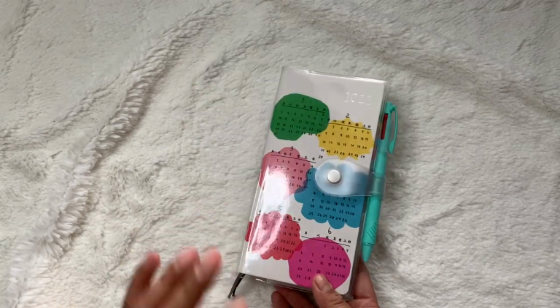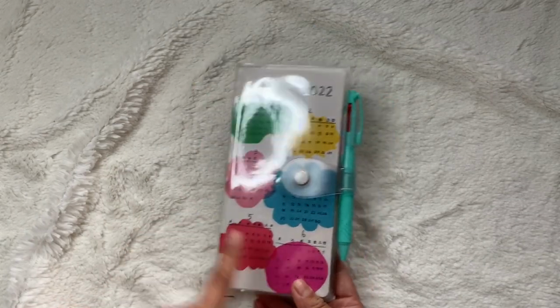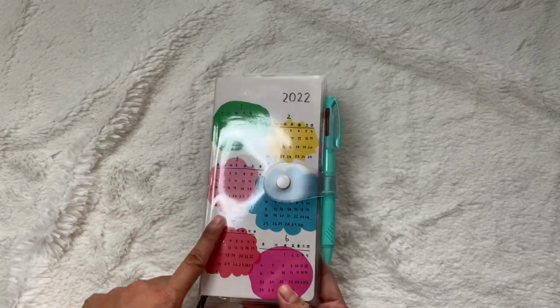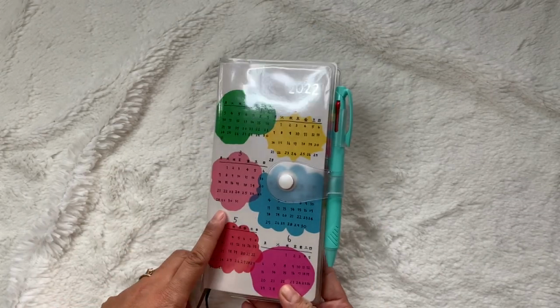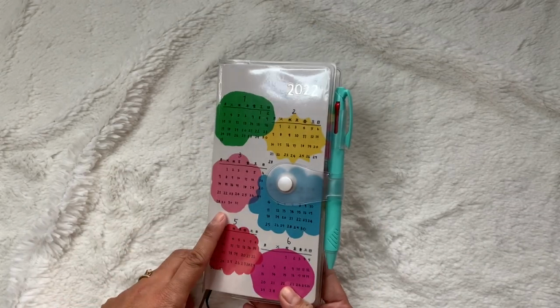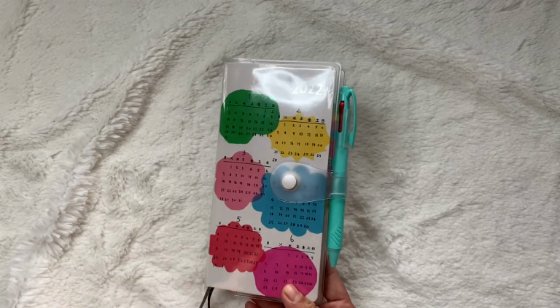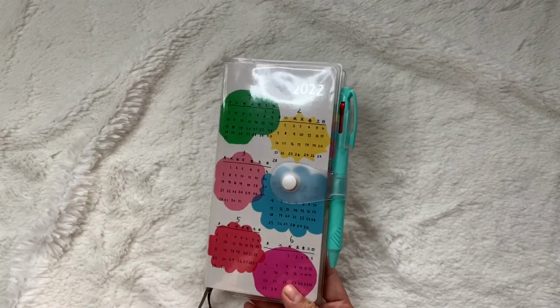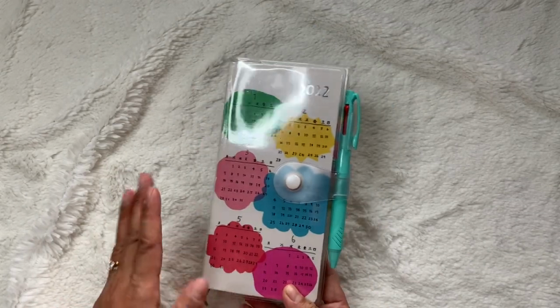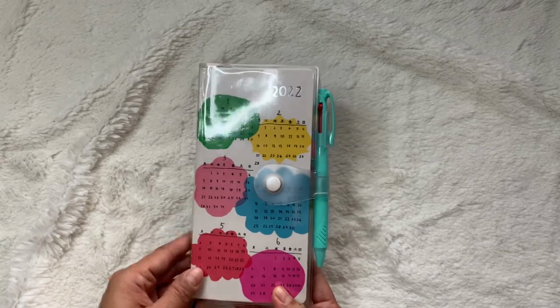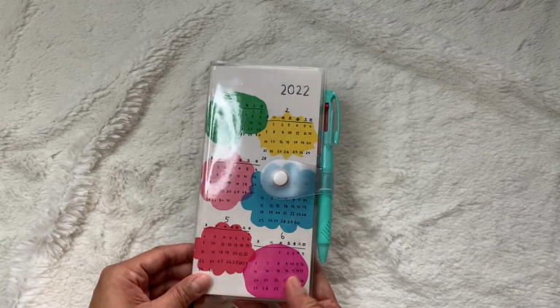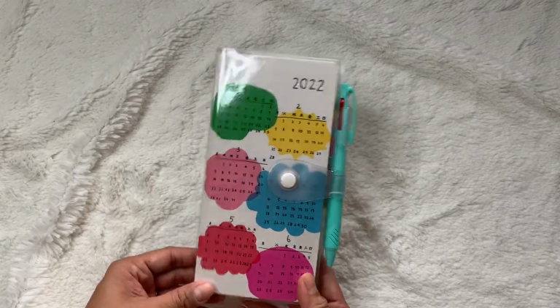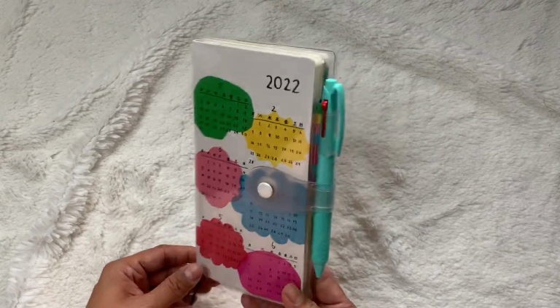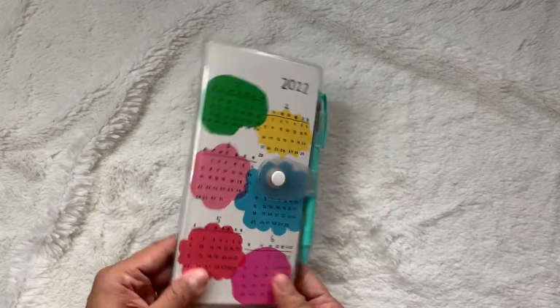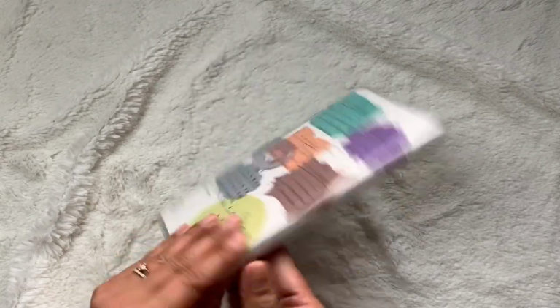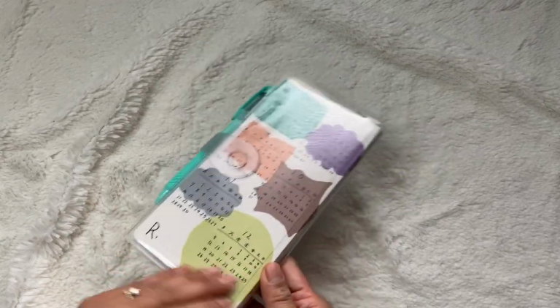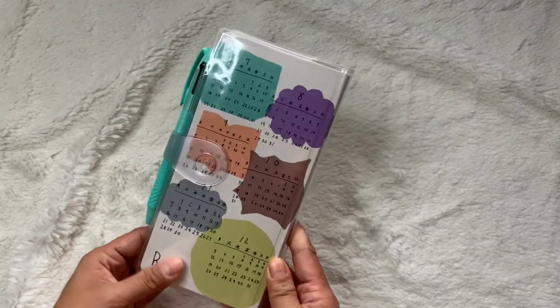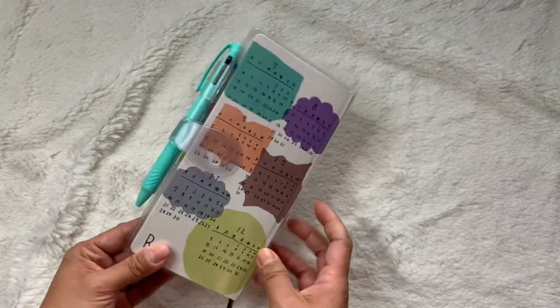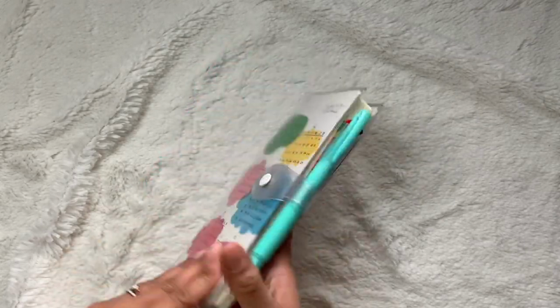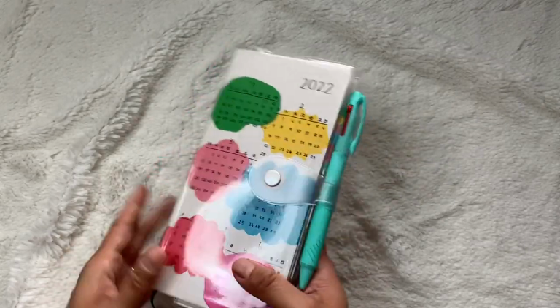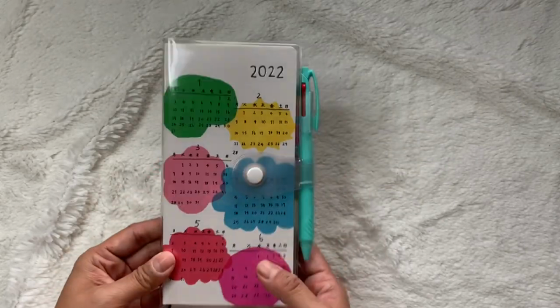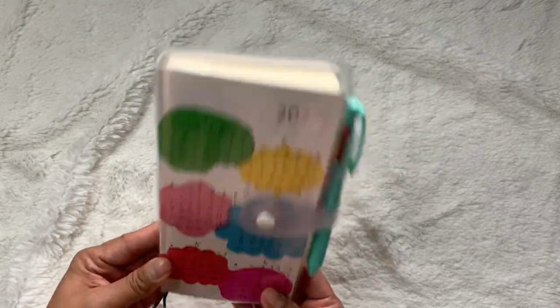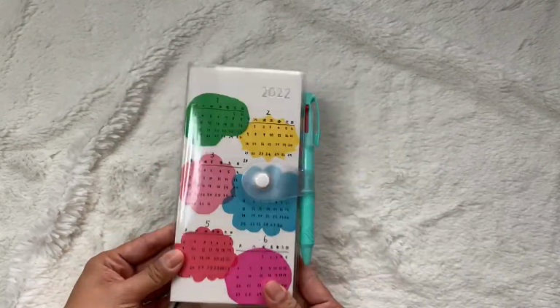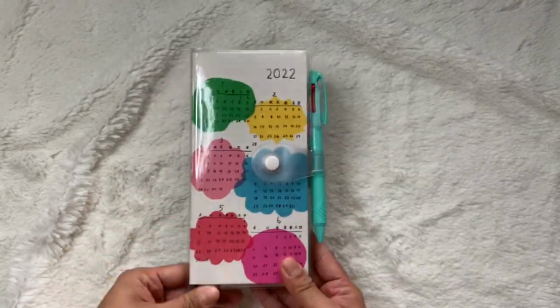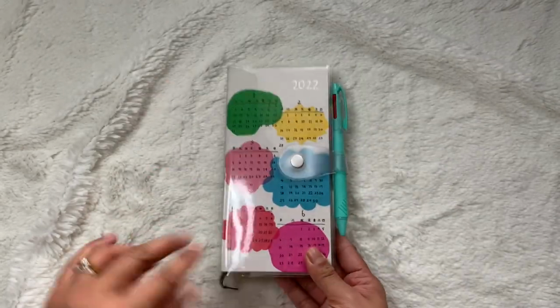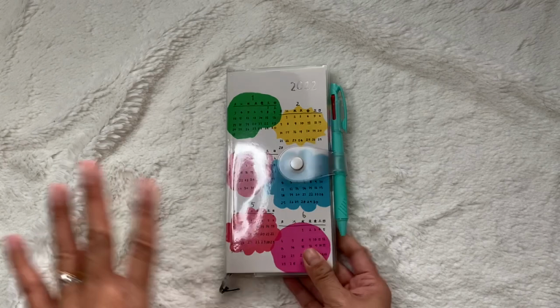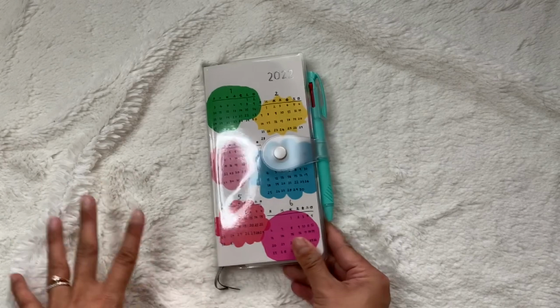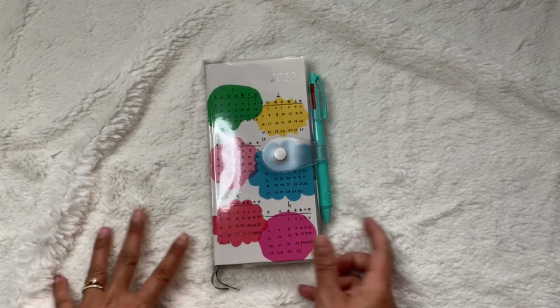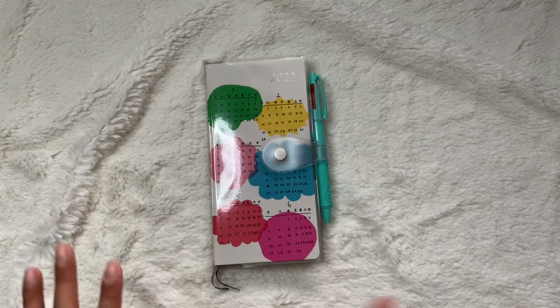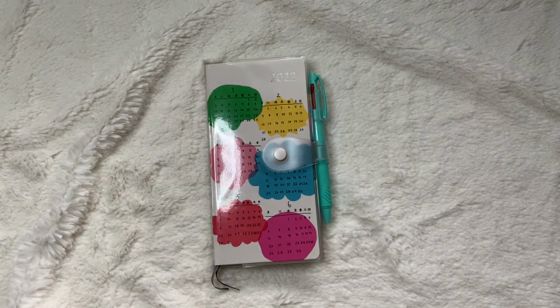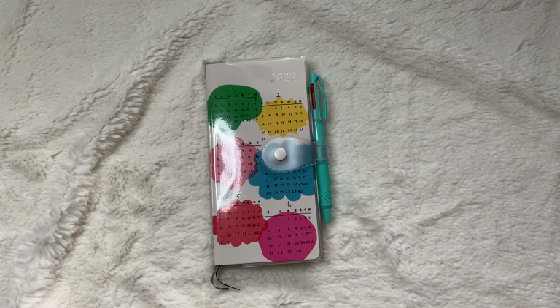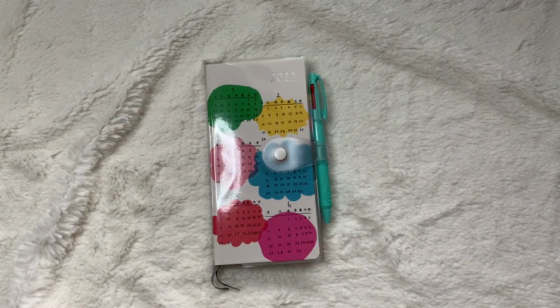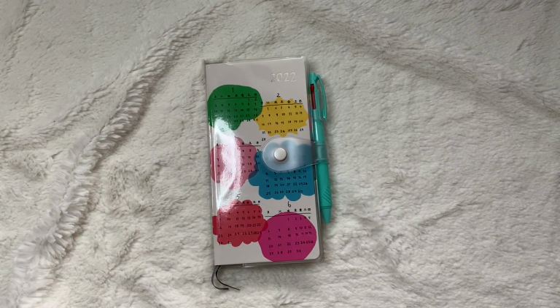I am using stickers now — I initially didn't want to use stickers, but I just wanted to. Anyway, that's not what this video is about — using stickers or not. This video is a flip through and setup of my Hobonichi Weeks.